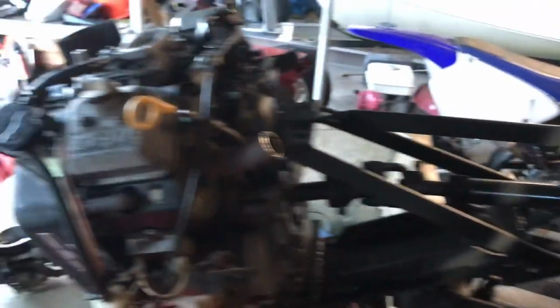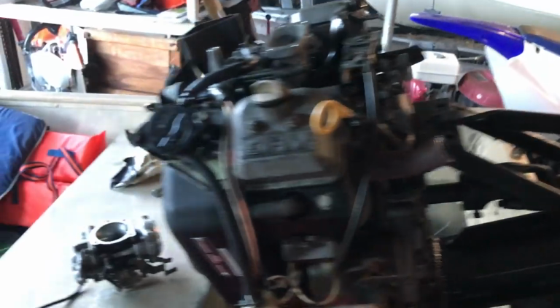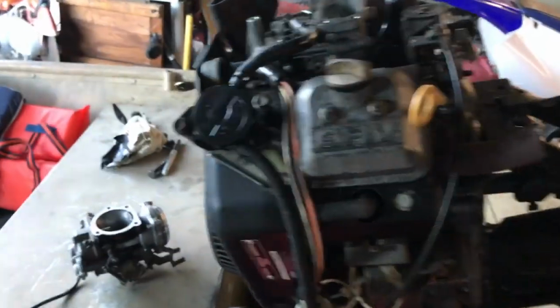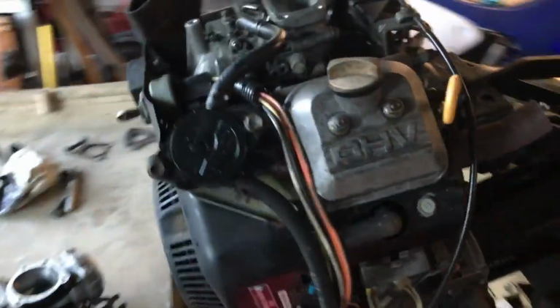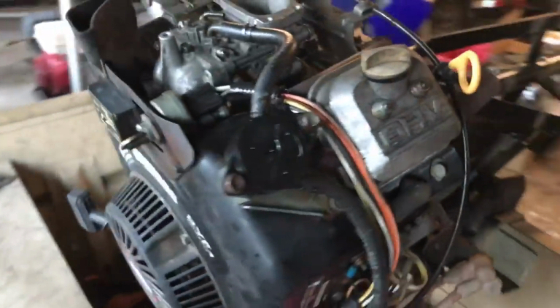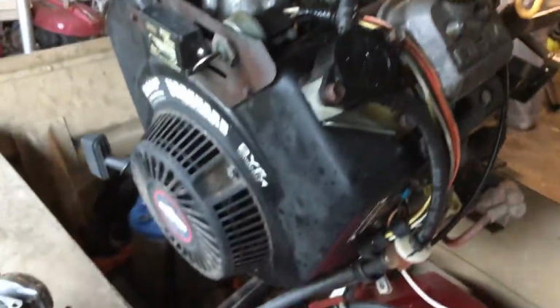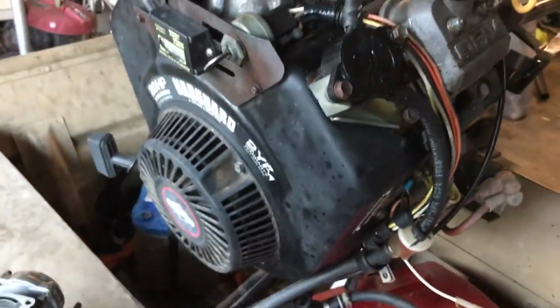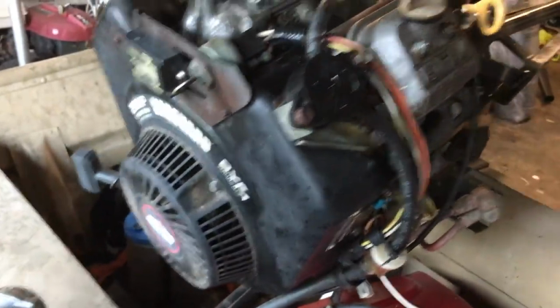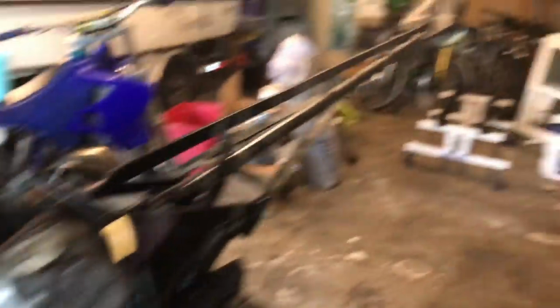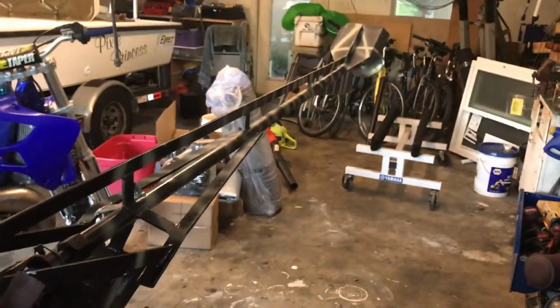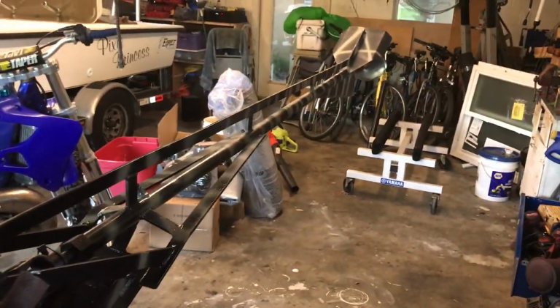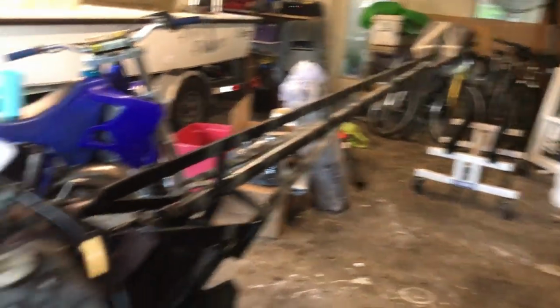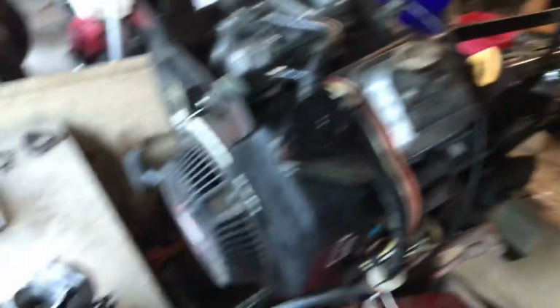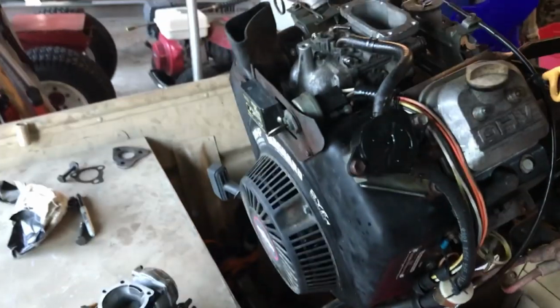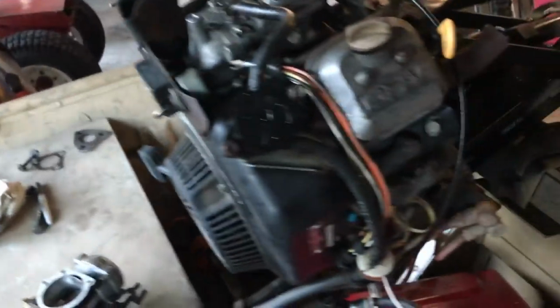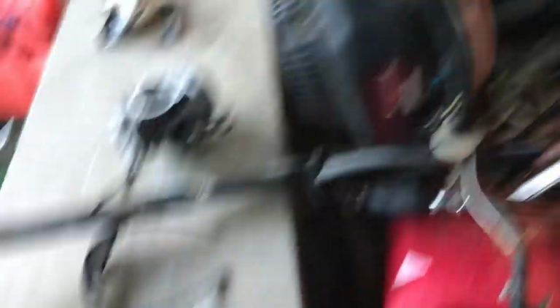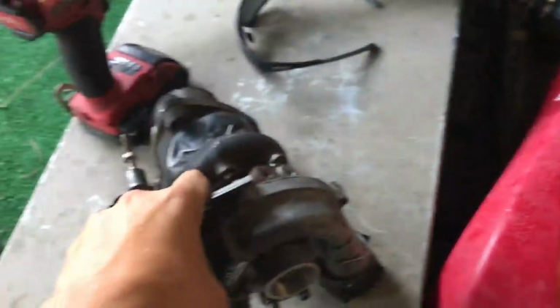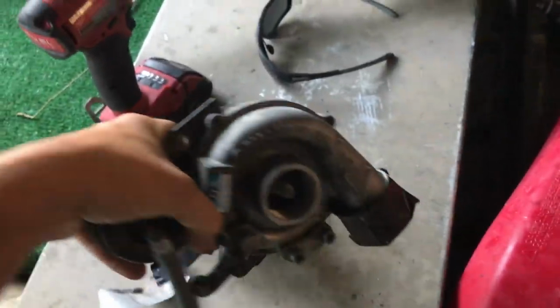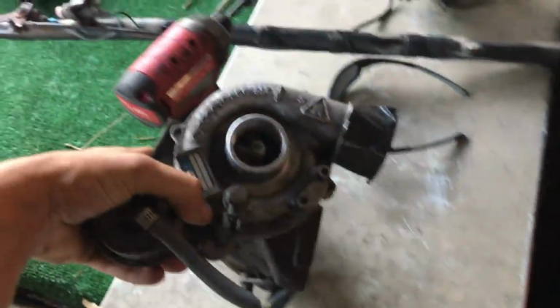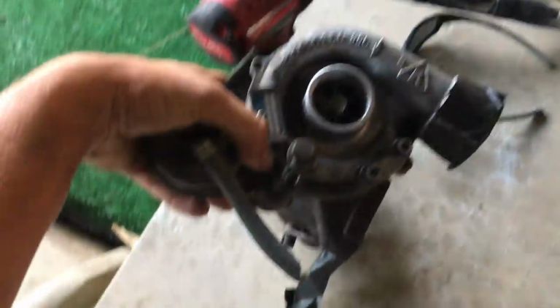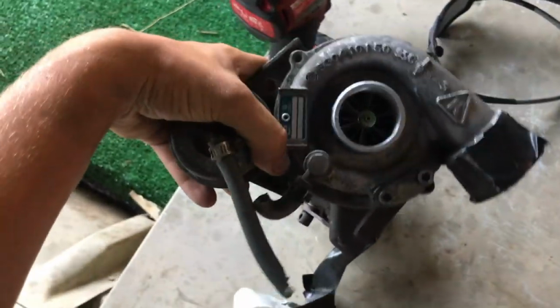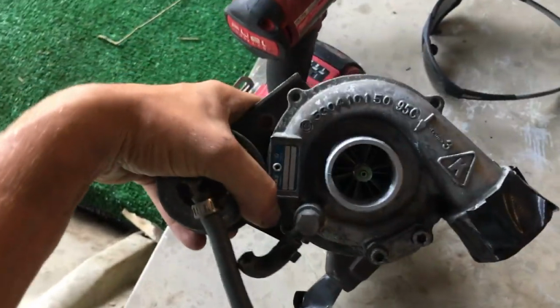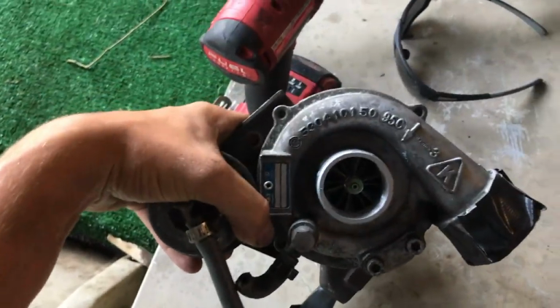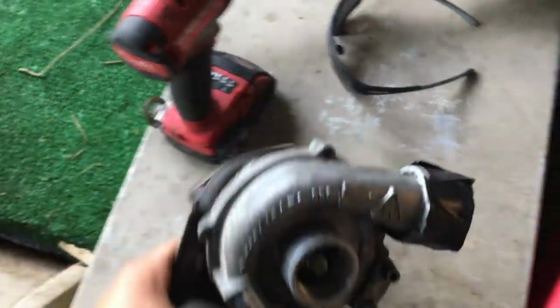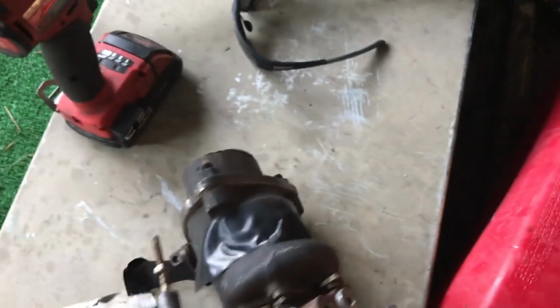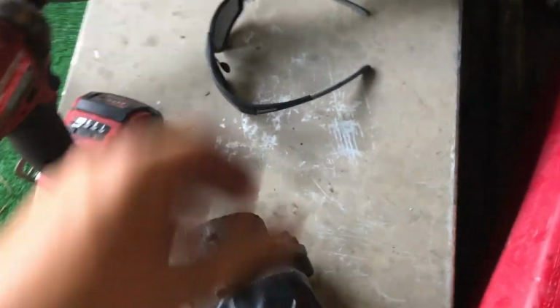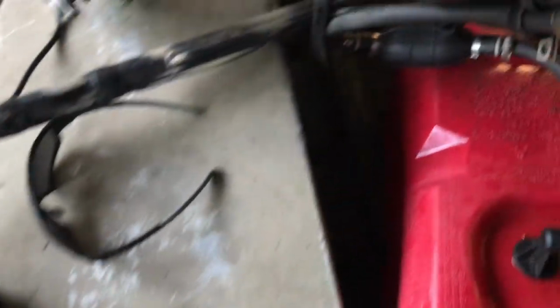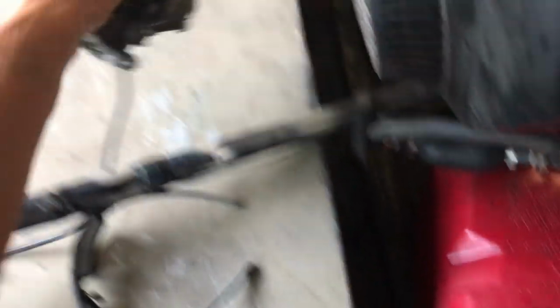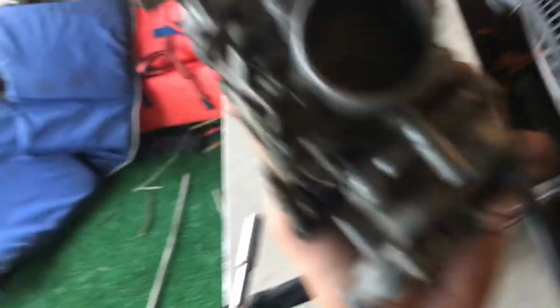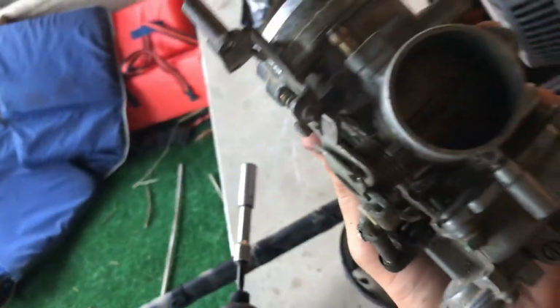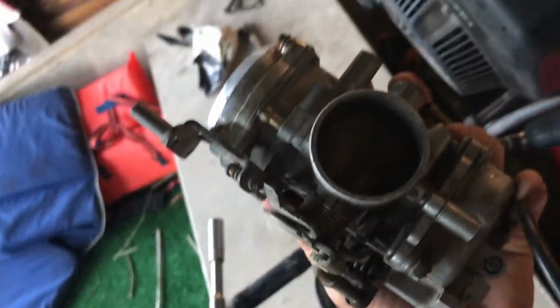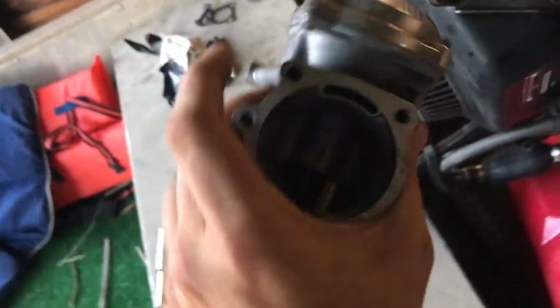Alright, here we have a project: a Turbo Vanguard 20 horse. Thing's way too slow — we're going to be doing 30. We got the turbo here off of a Volkswagen GTI diesel, and the carburetor off of a Harley.